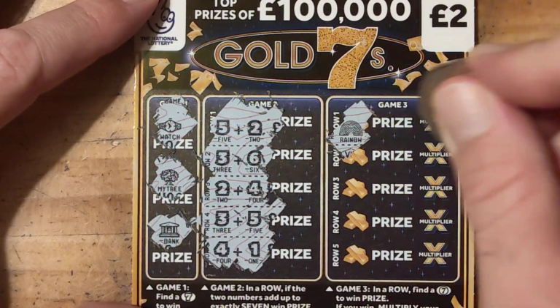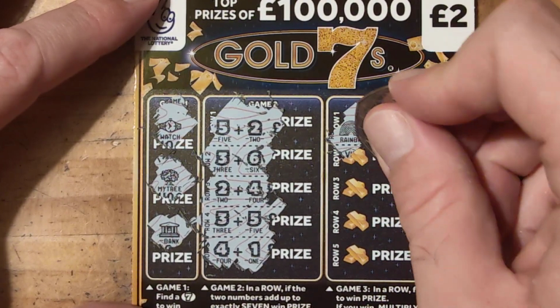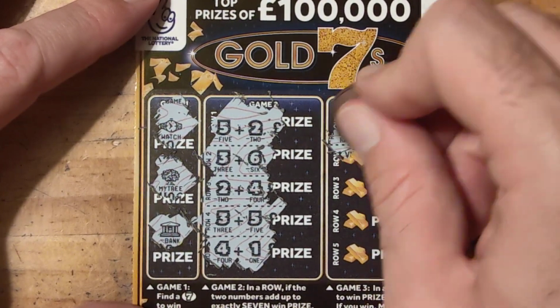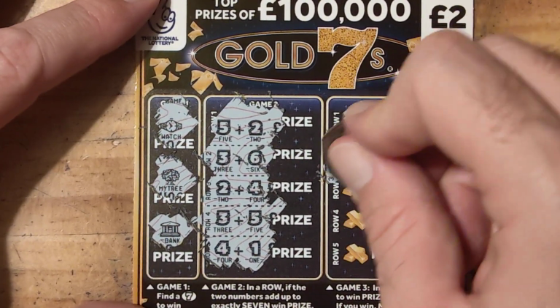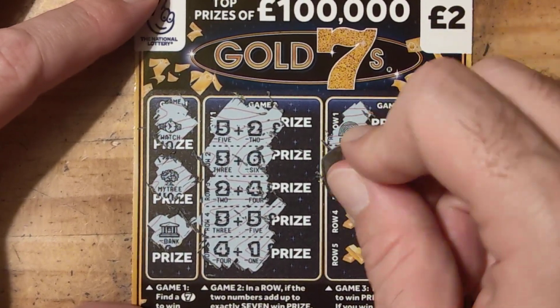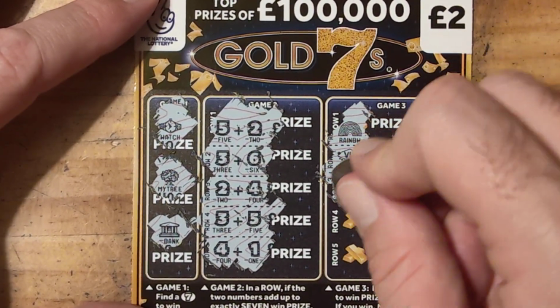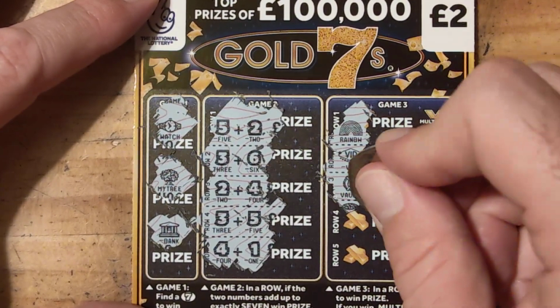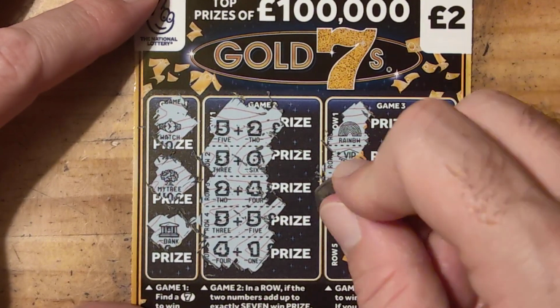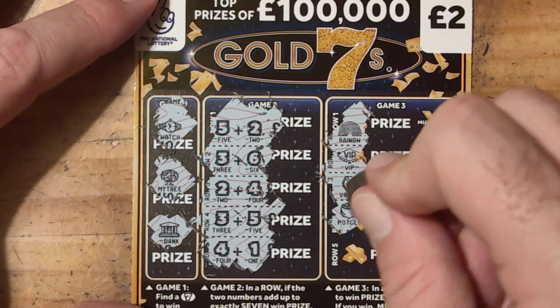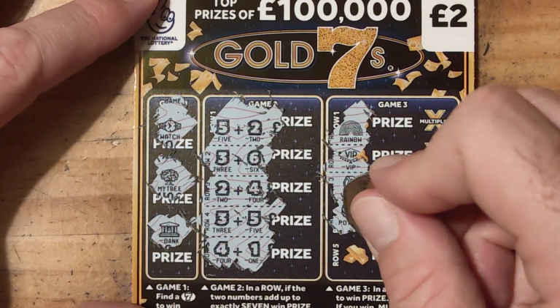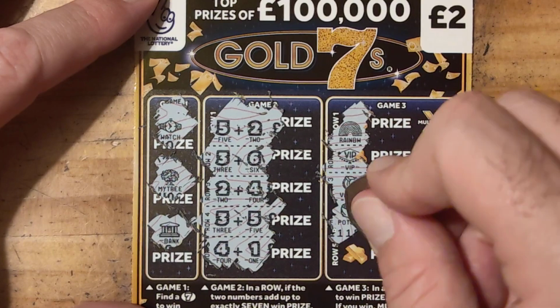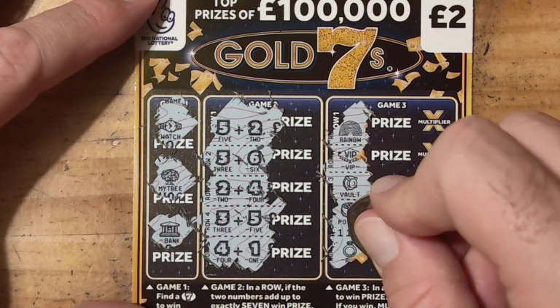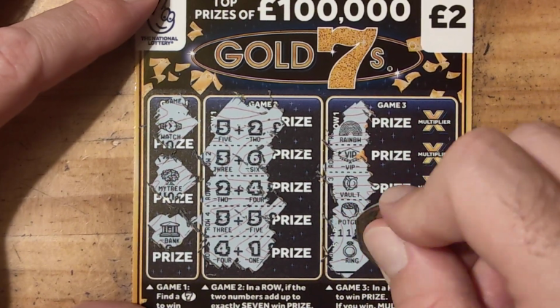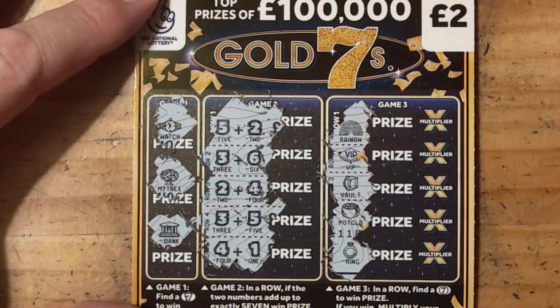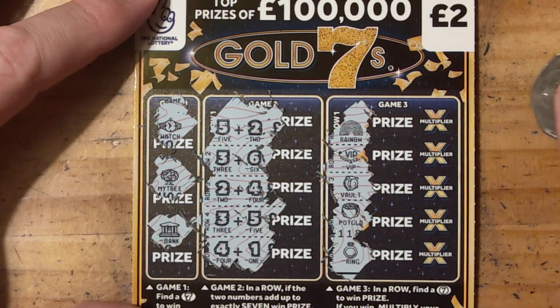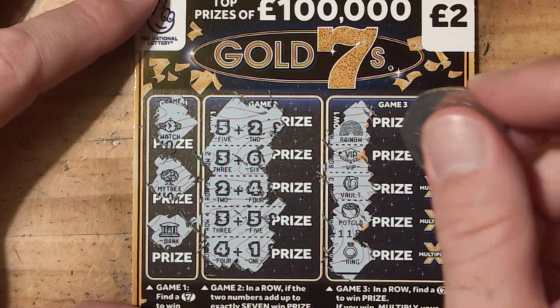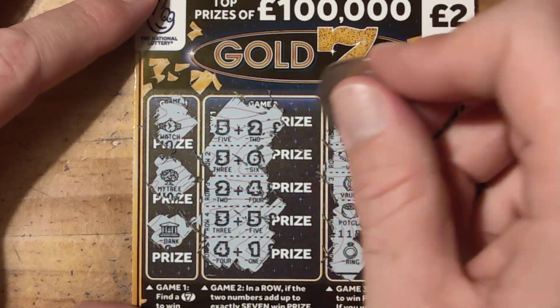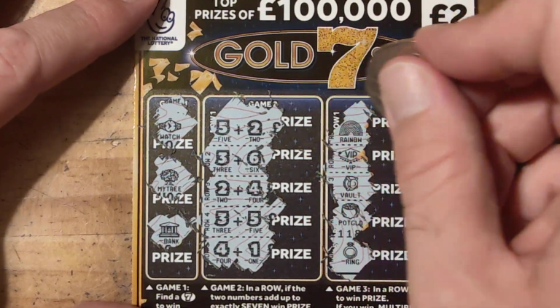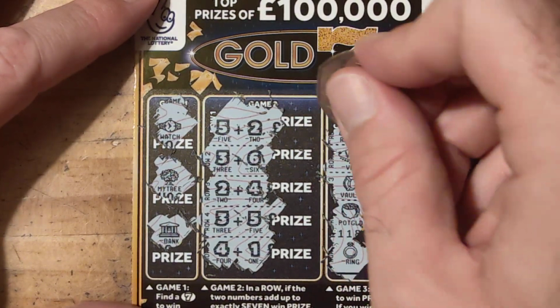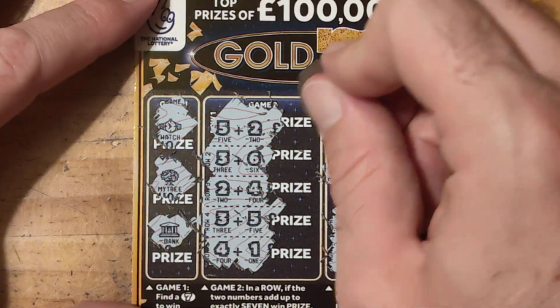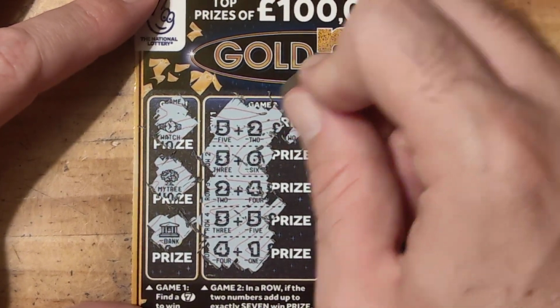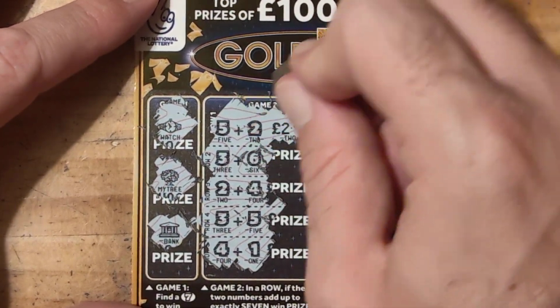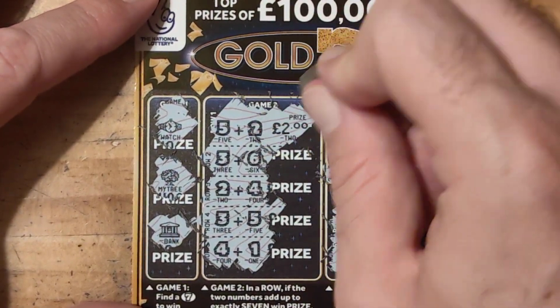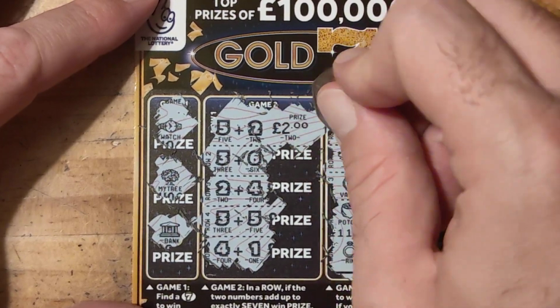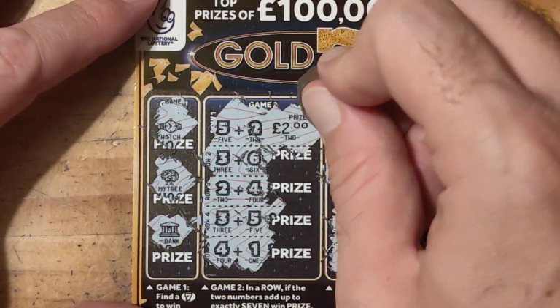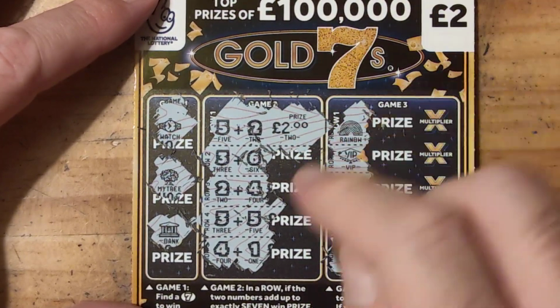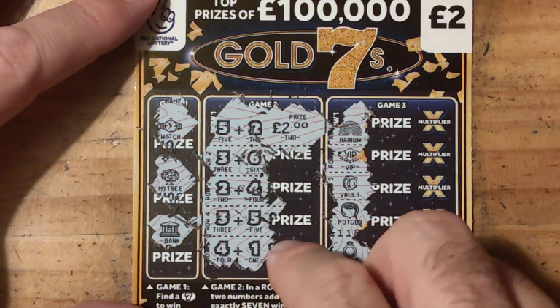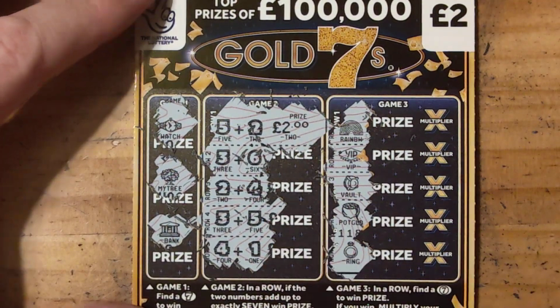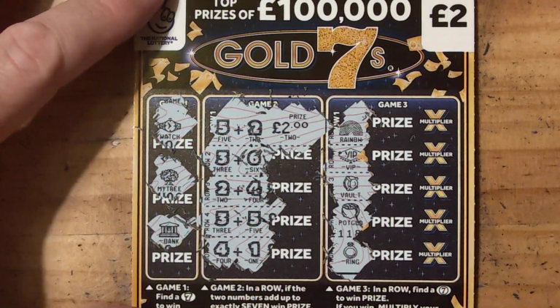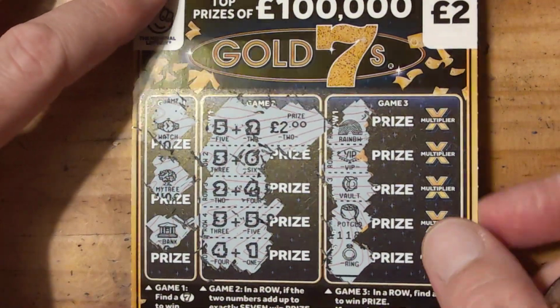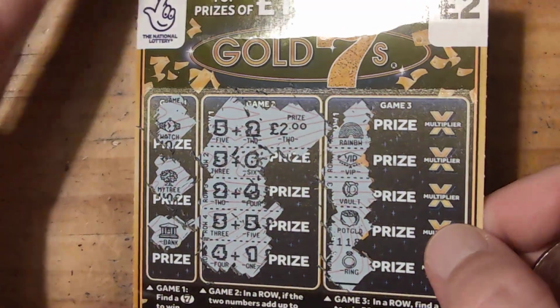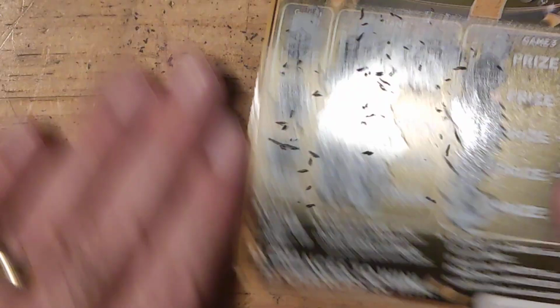Looking for a 7 — we have a rainbow, VIP, vault, pot of gold, and a ring. So our 7 is going to give us £2. £2 — we are off the mark! That's good, it won't be a bust video.